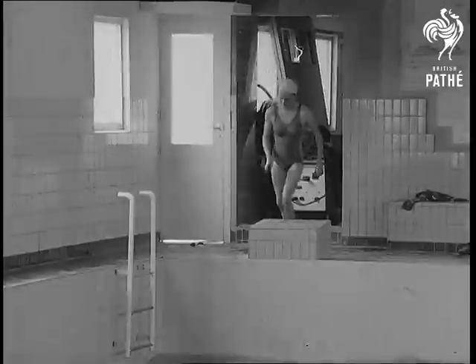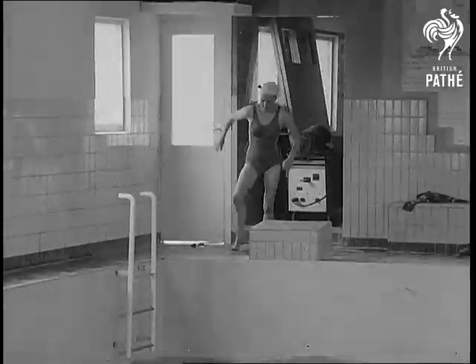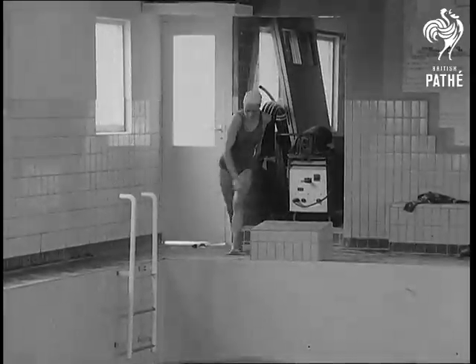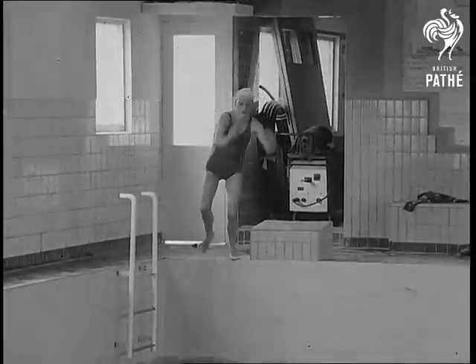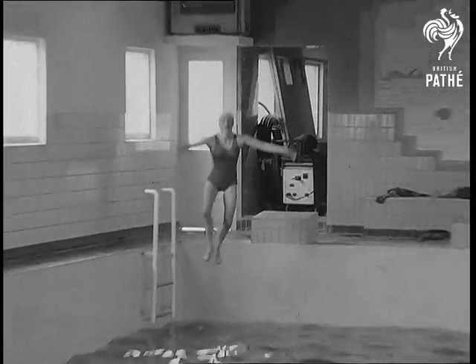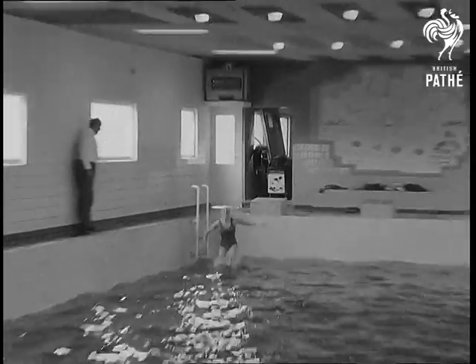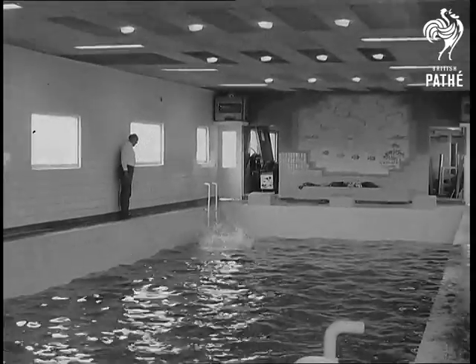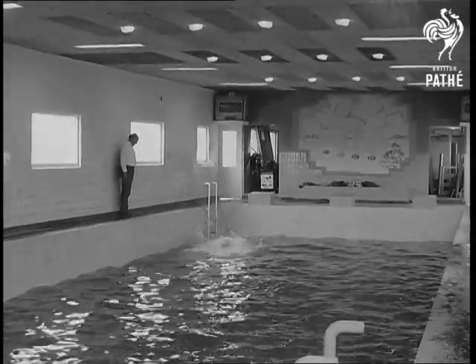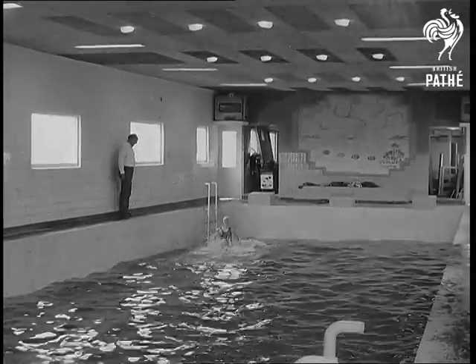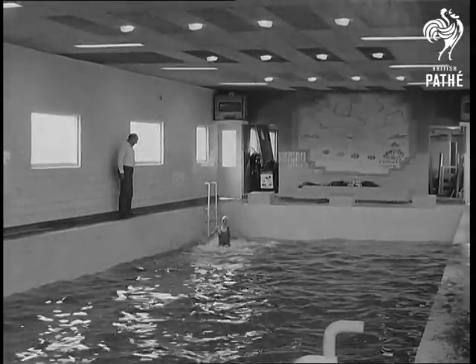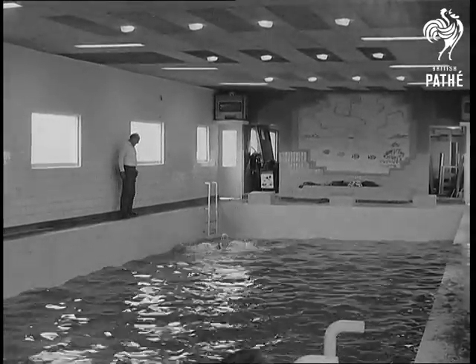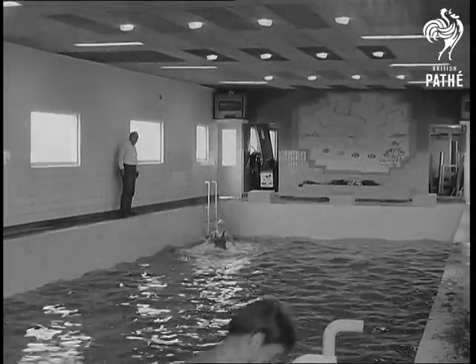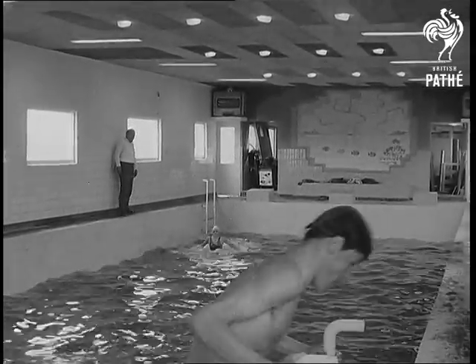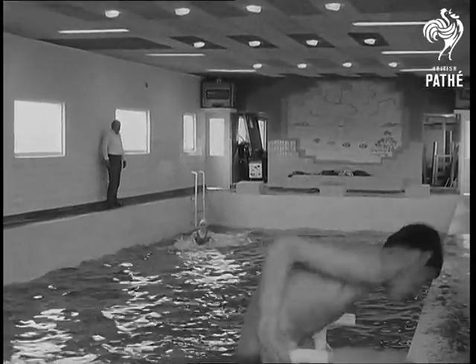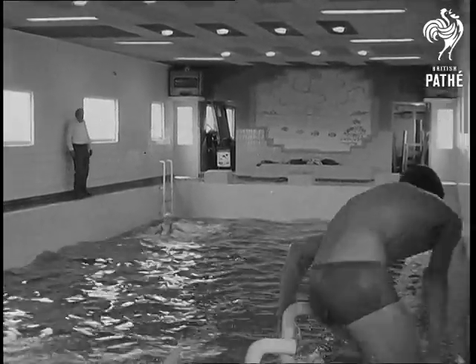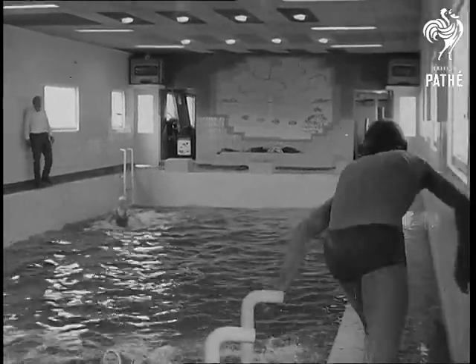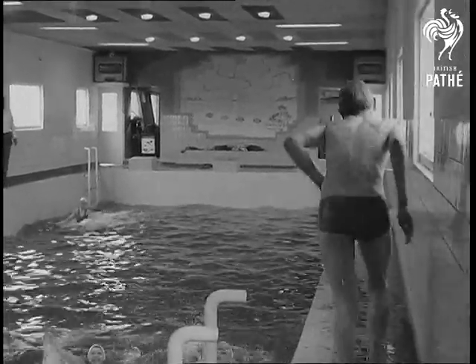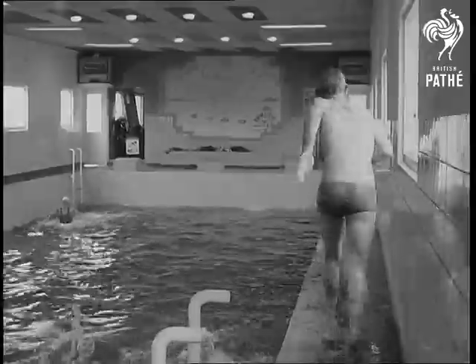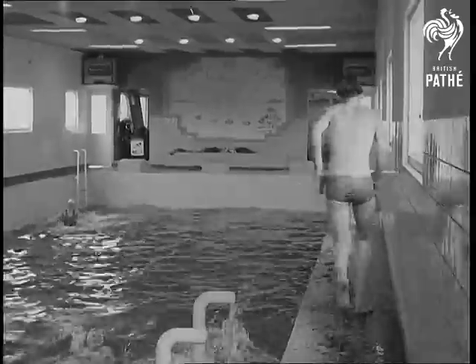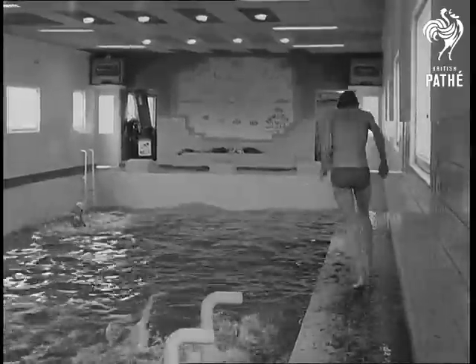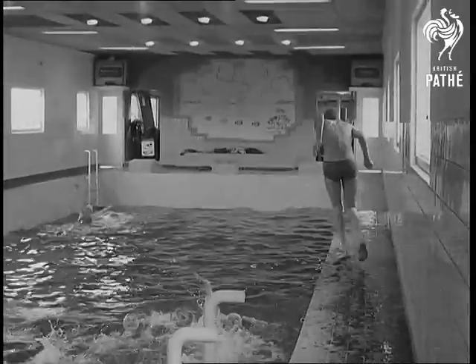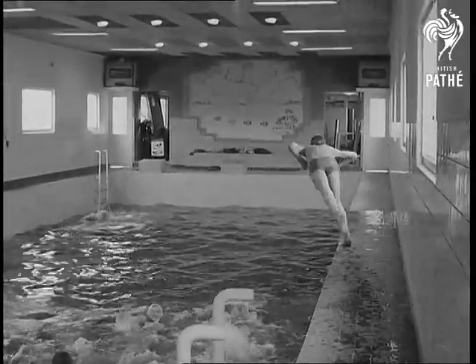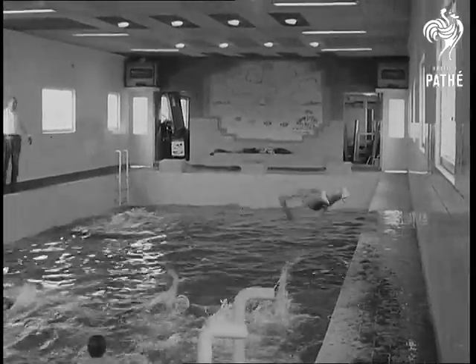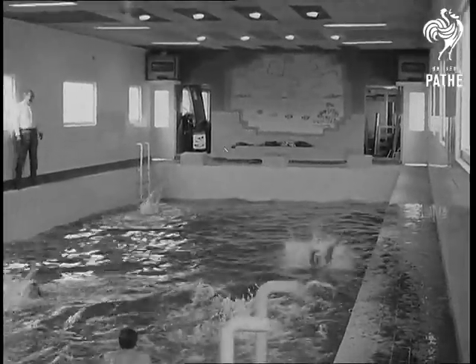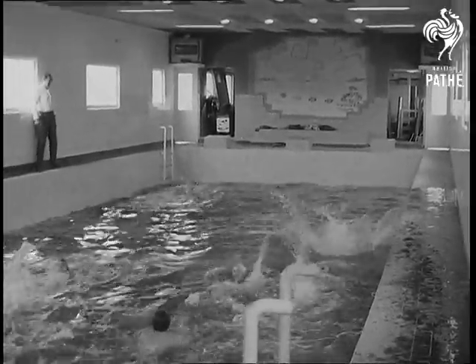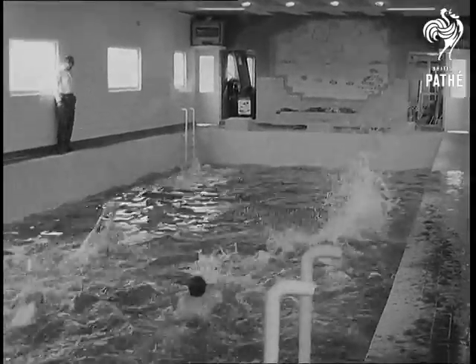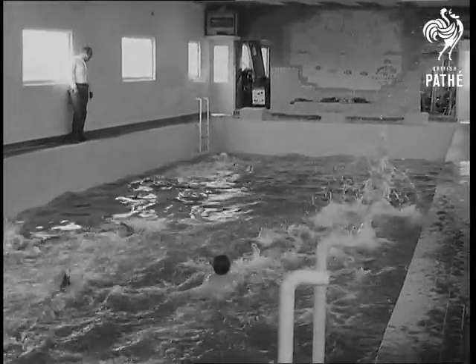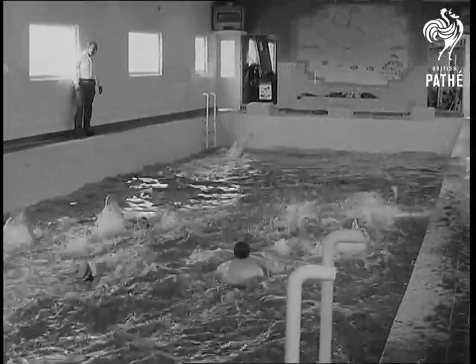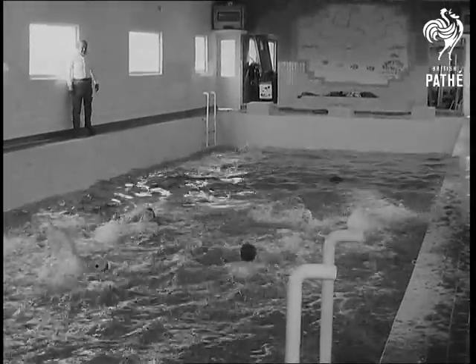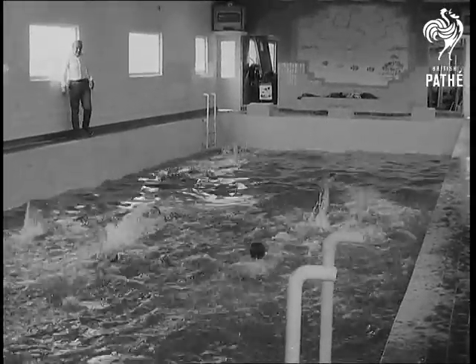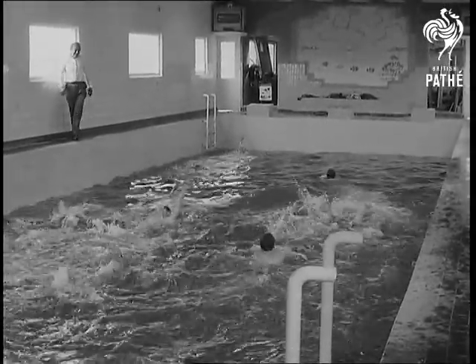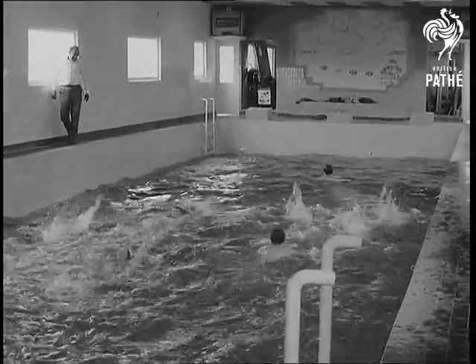Not content with the big pool alone, a smaller one was also built under the main deck, which, like its big brother, is equipped with luxury changing rooms, showers and toilets.